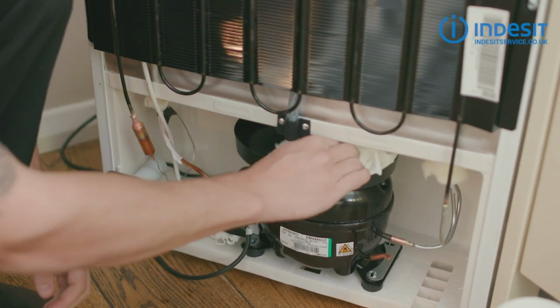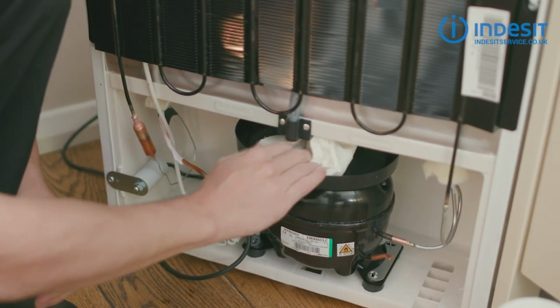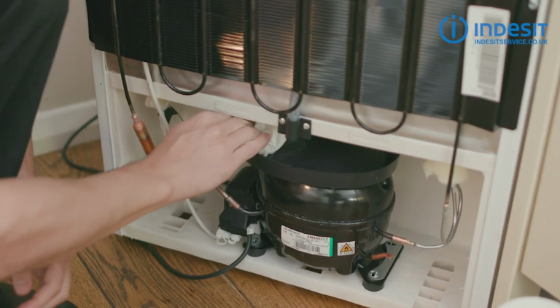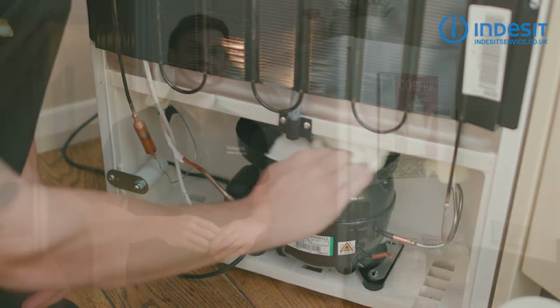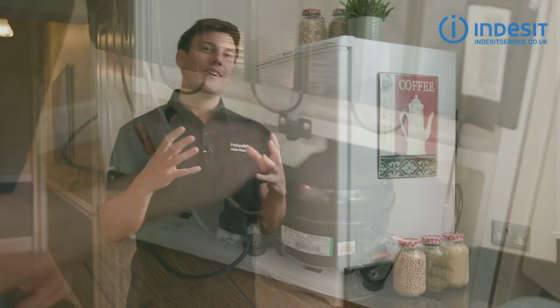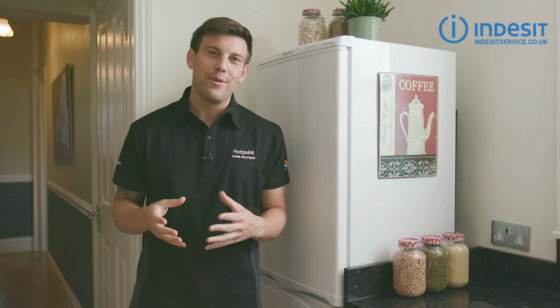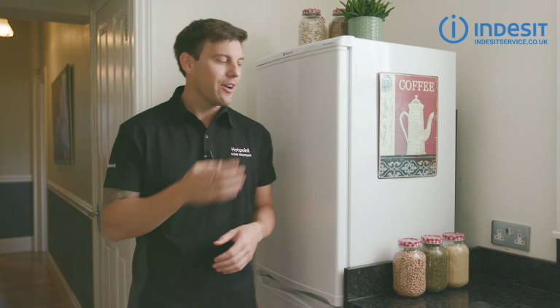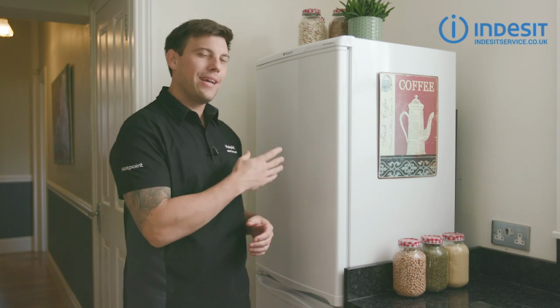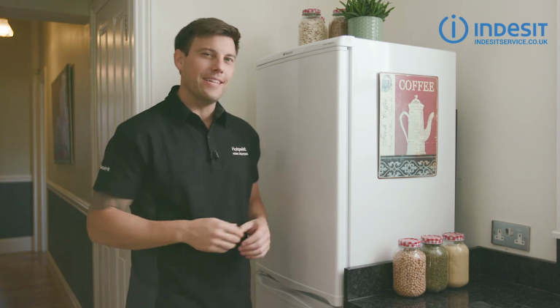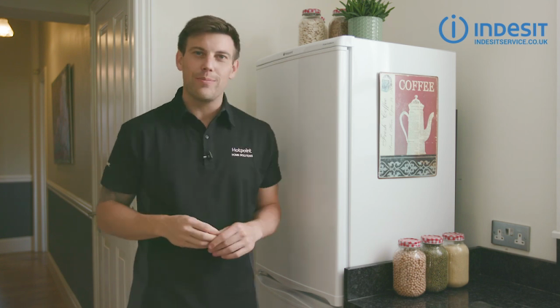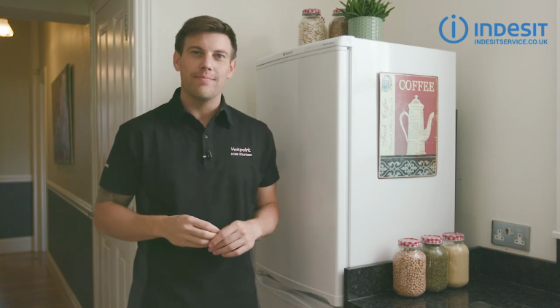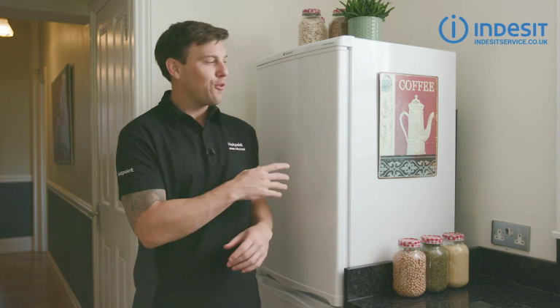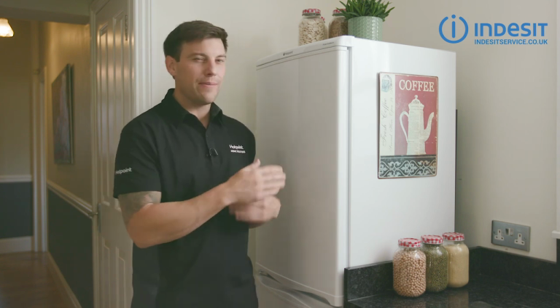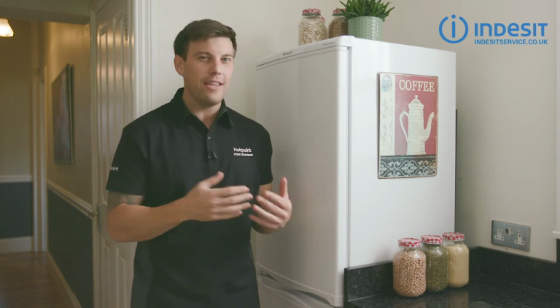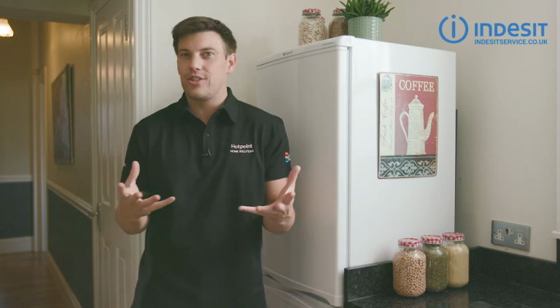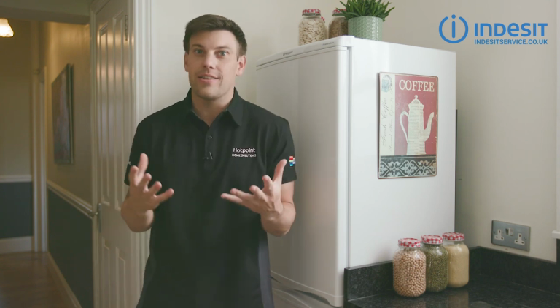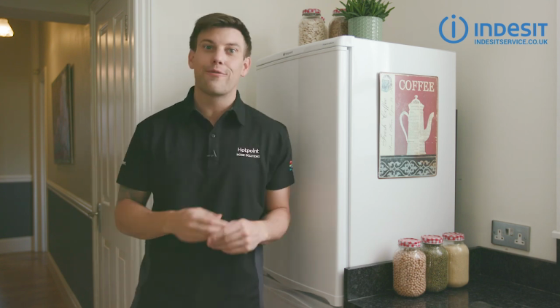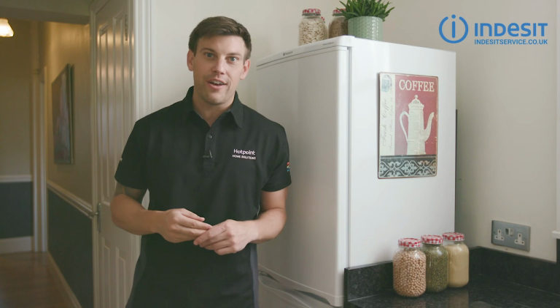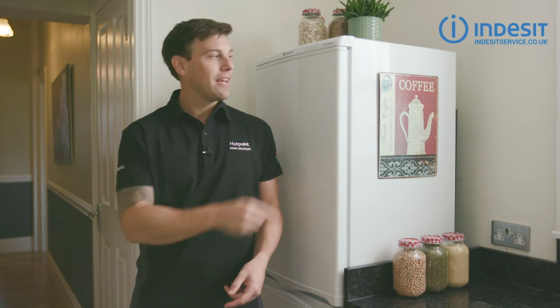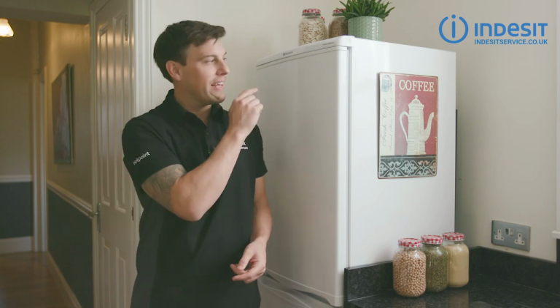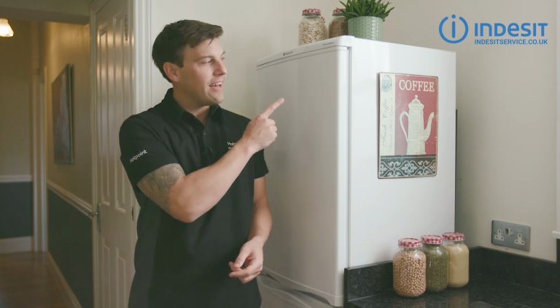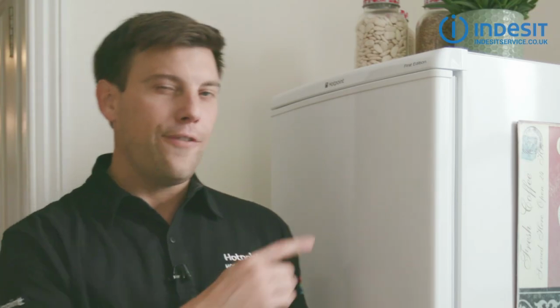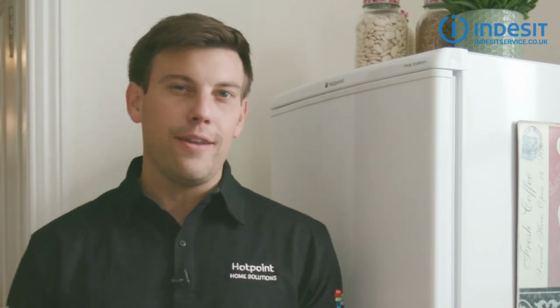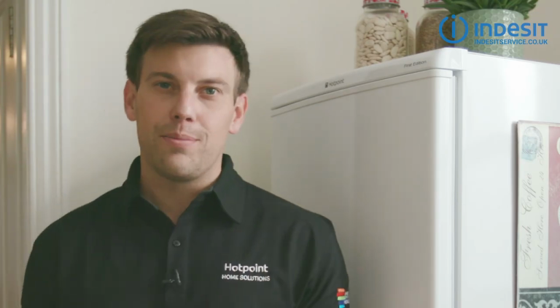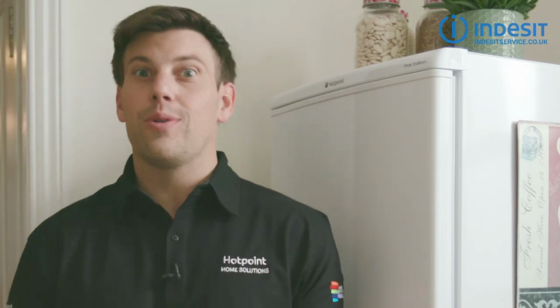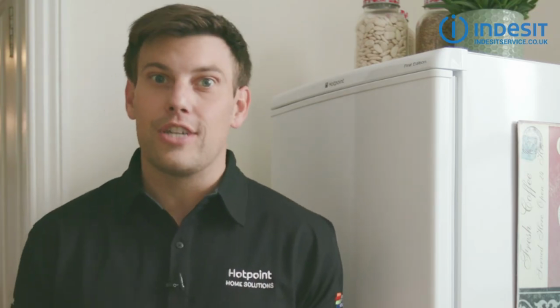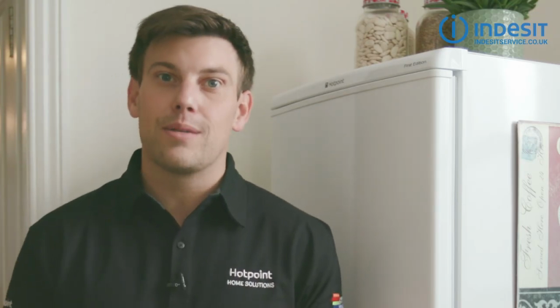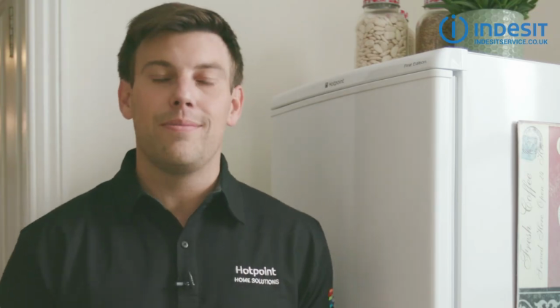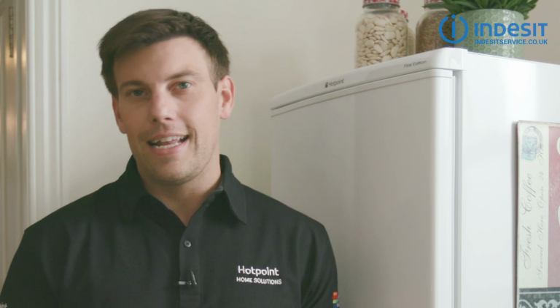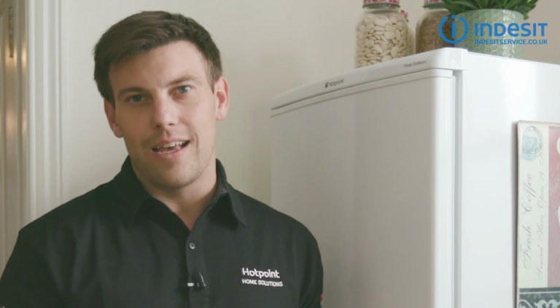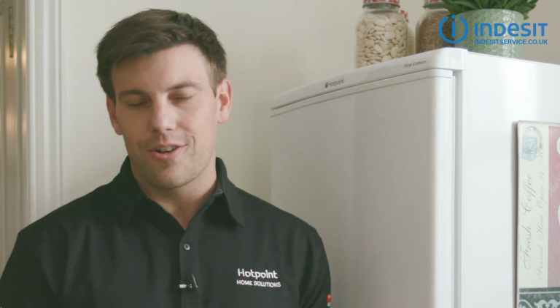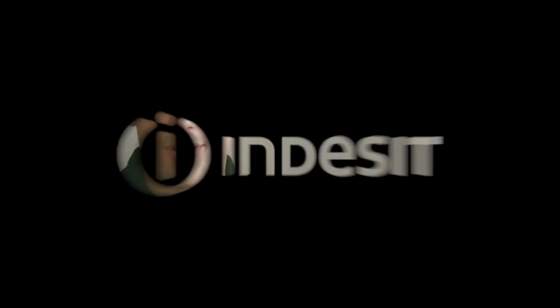It's as simple as that. So there we go — a quick way to clean your drip tray. But if your fridge is still a bit smelly, you can always check out our smelly fridge video by clicking the link here, and if you need any further support you can always live chat with our support team at IndusitService.co.uk.